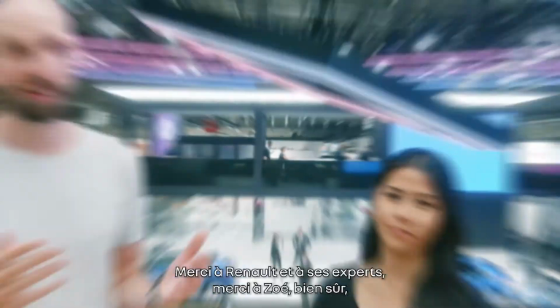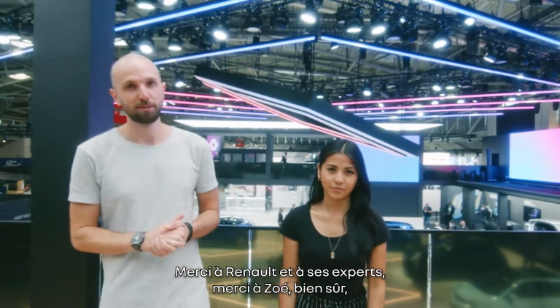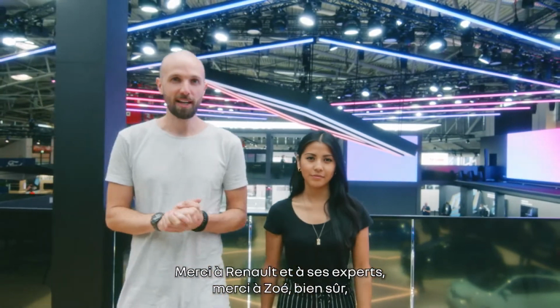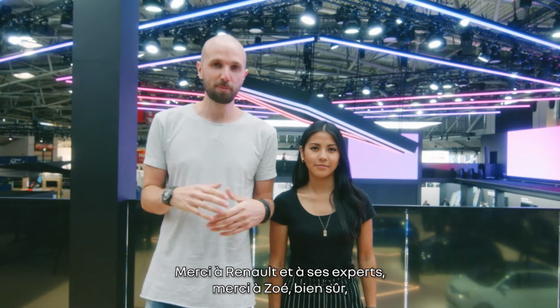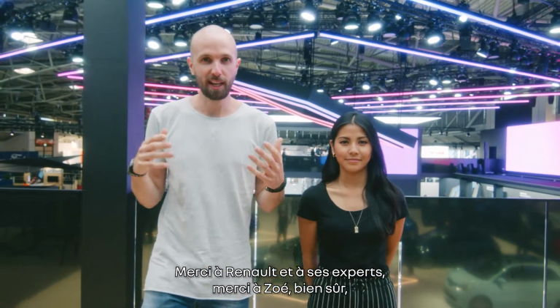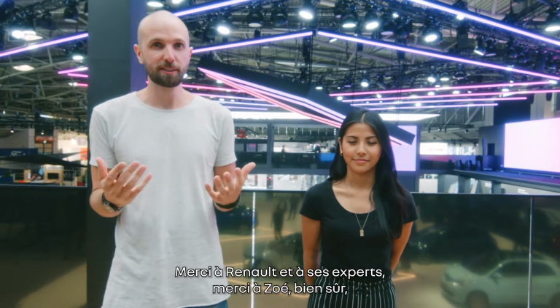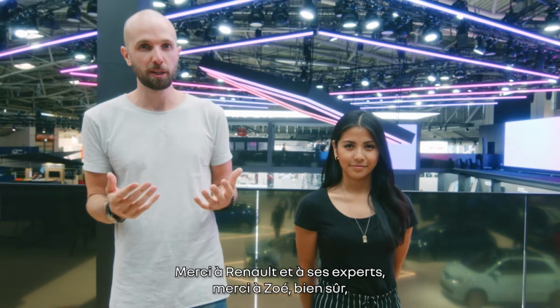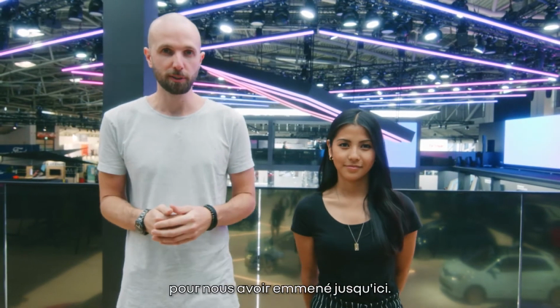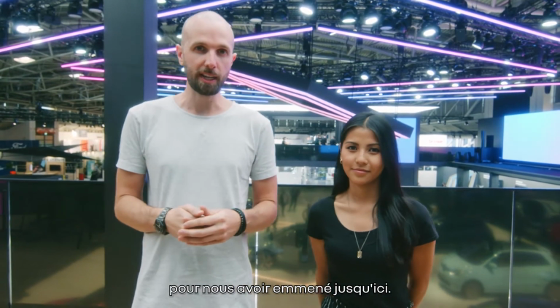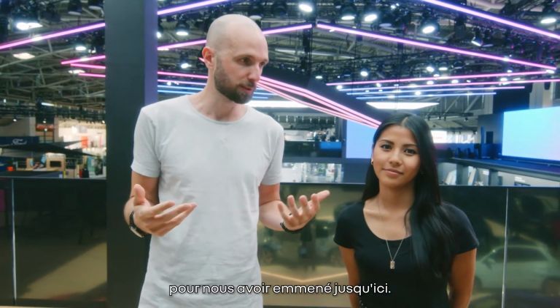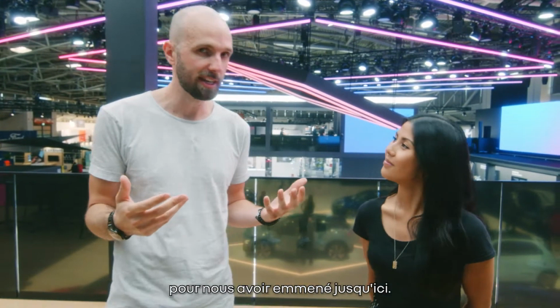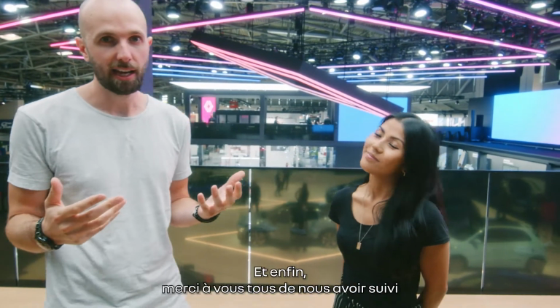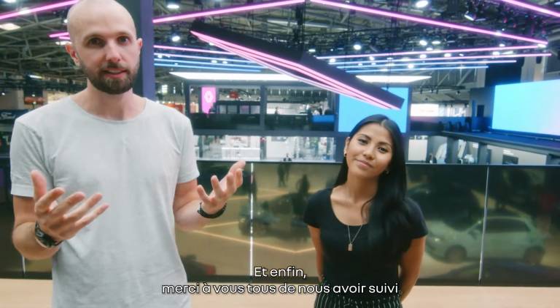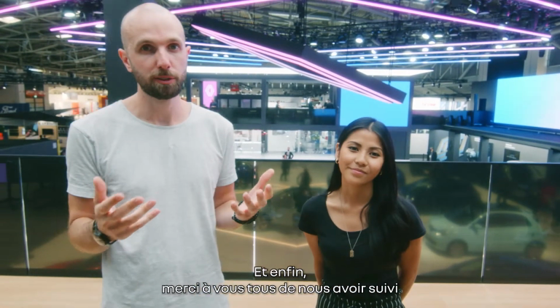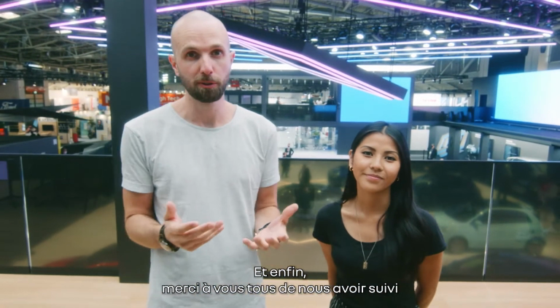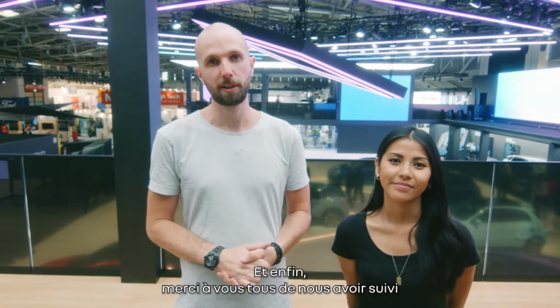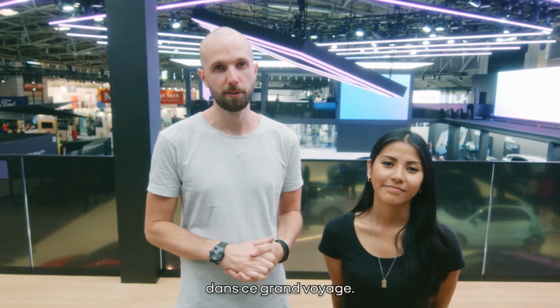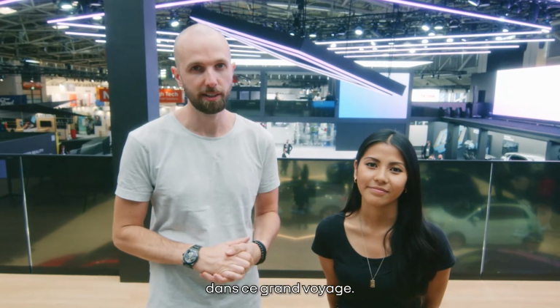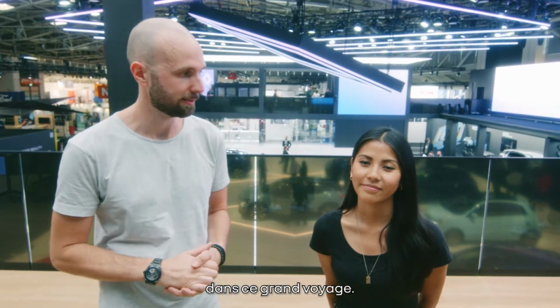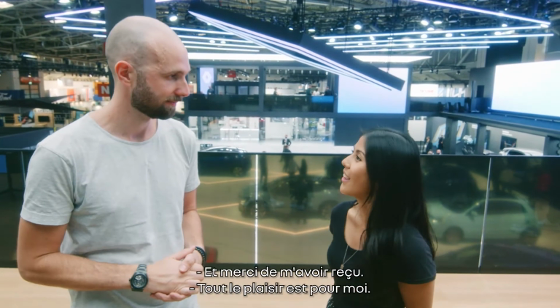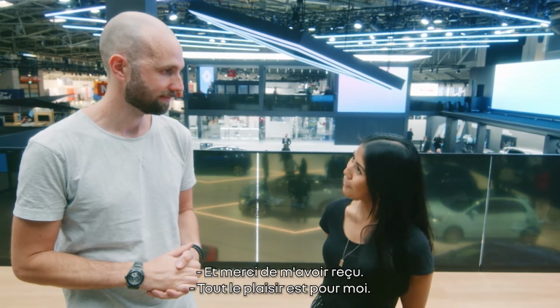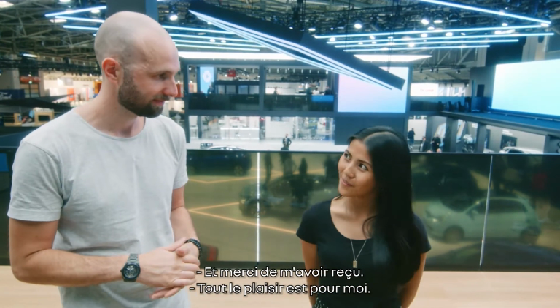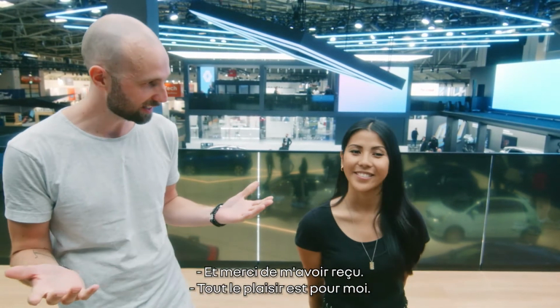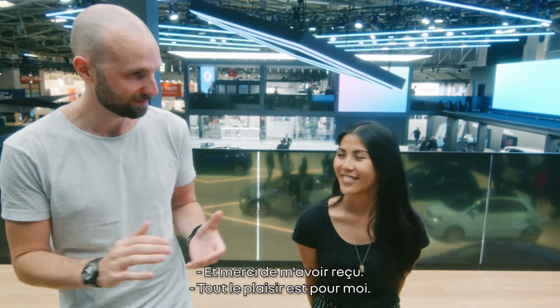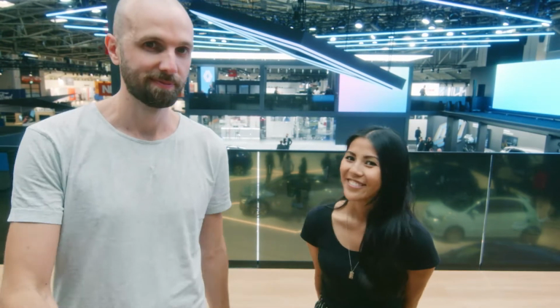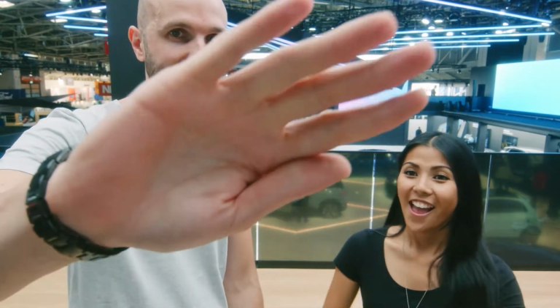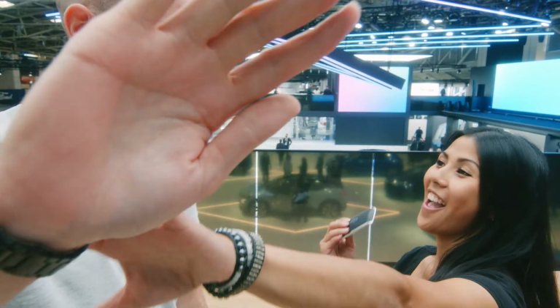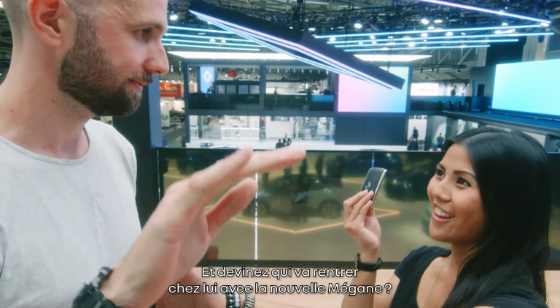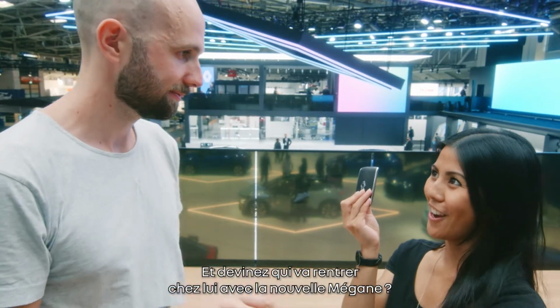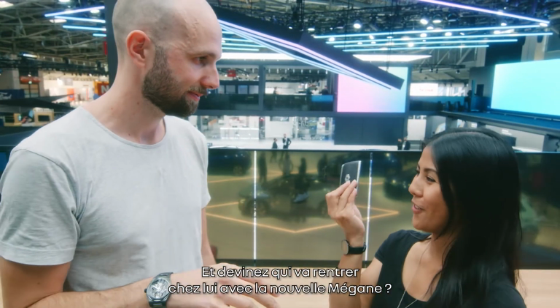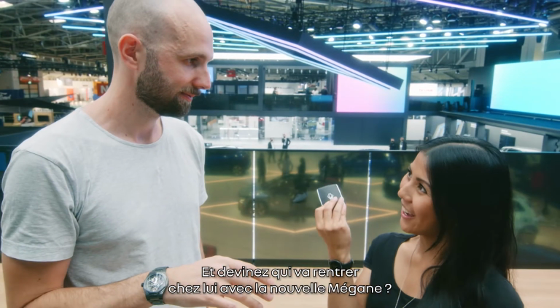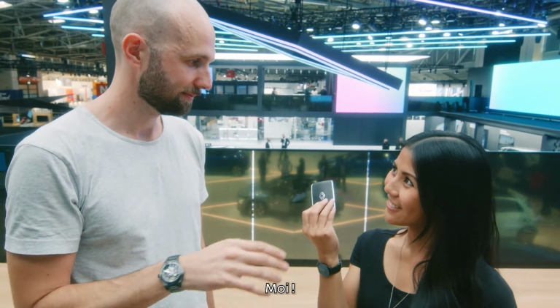Thanks to Renault and their experts. Thanks to Zoe, of course, for carrying us all the way here. And lastly, thank you to you all for following us on this great journey. And thank you for having me. My pleasure. And Gas is driving home with the new Megane.